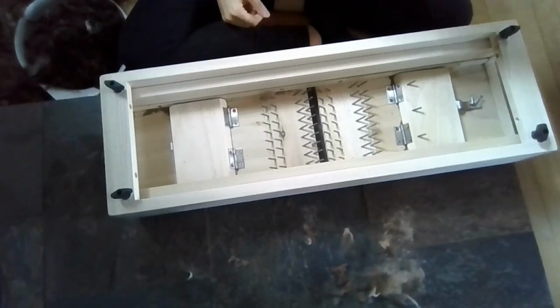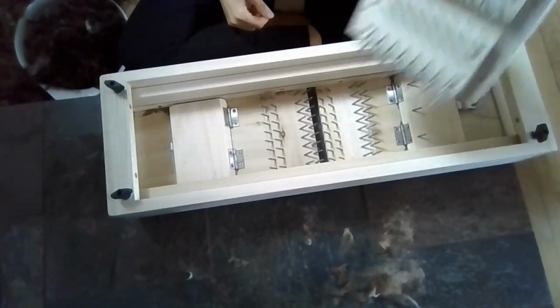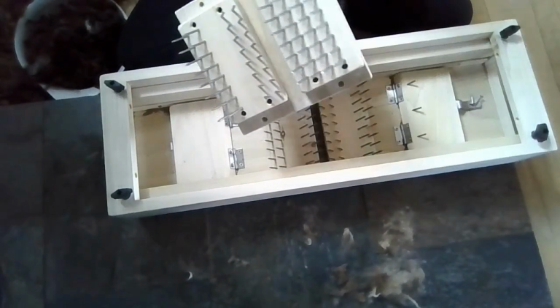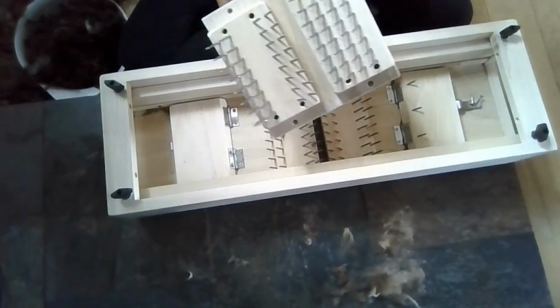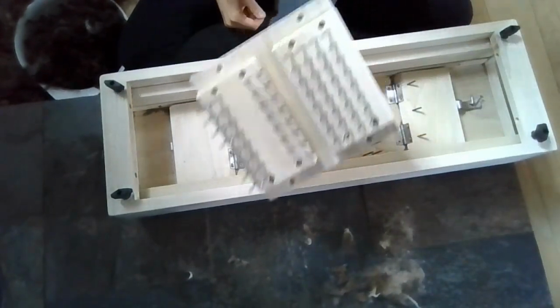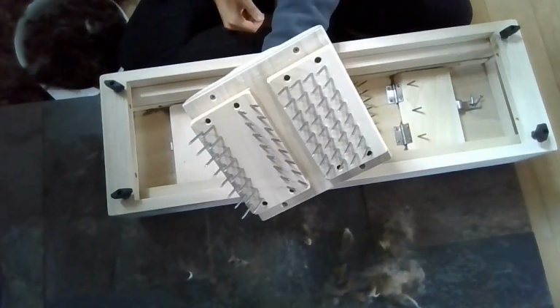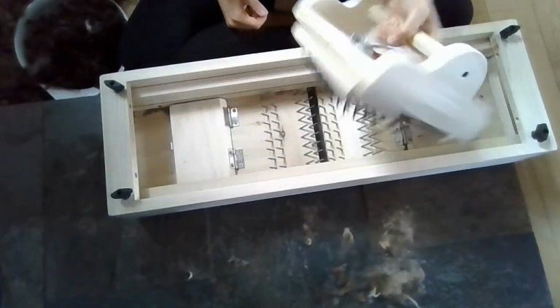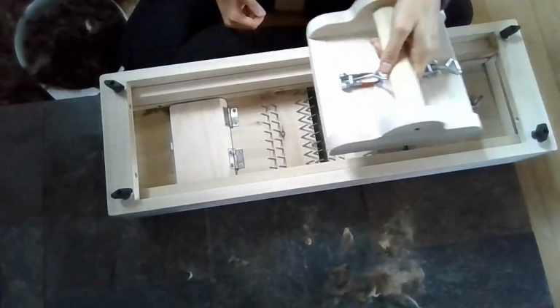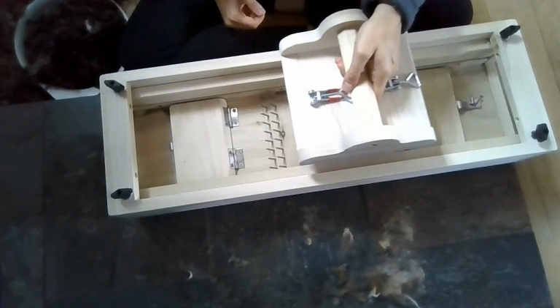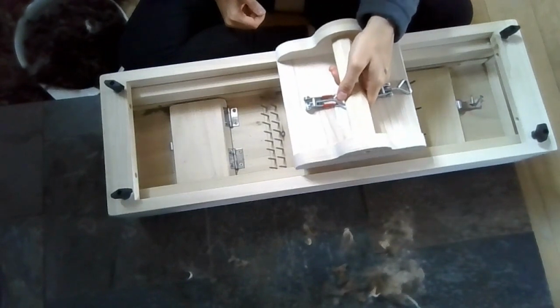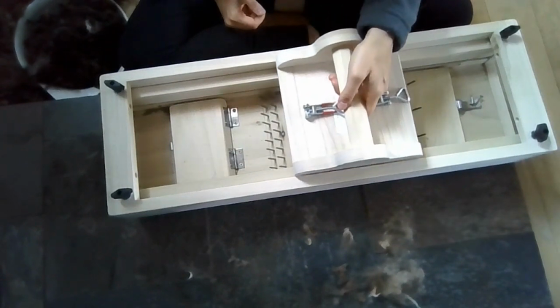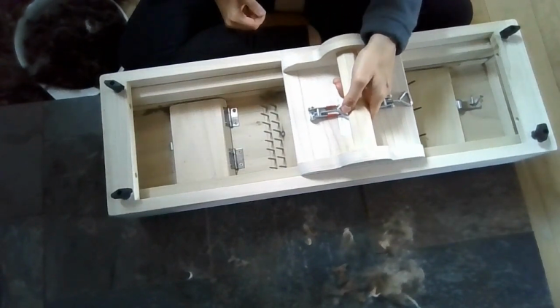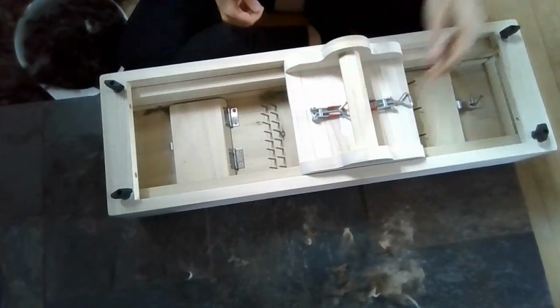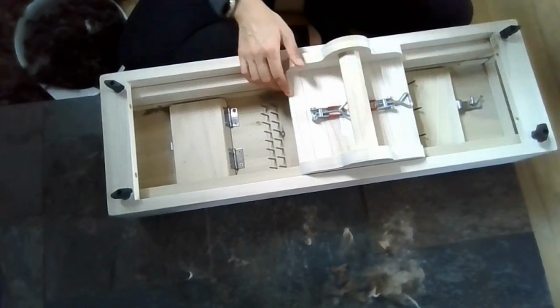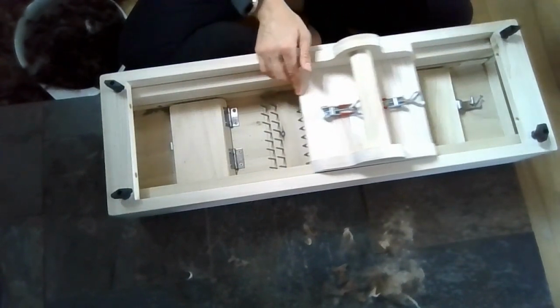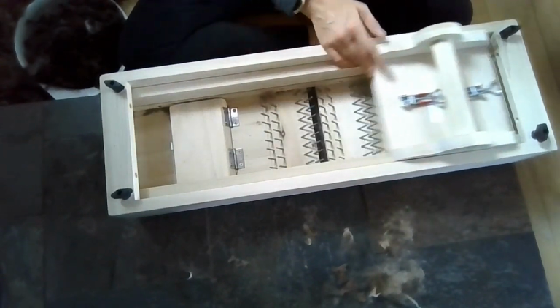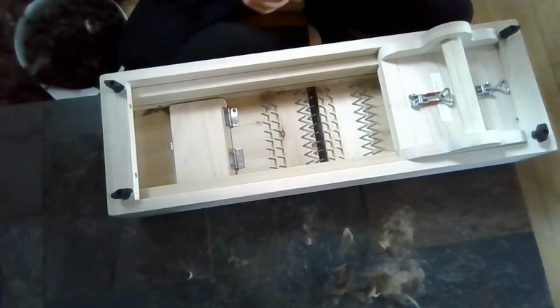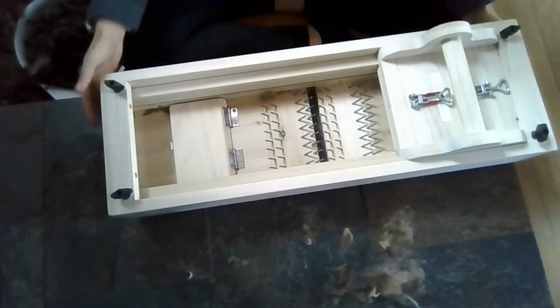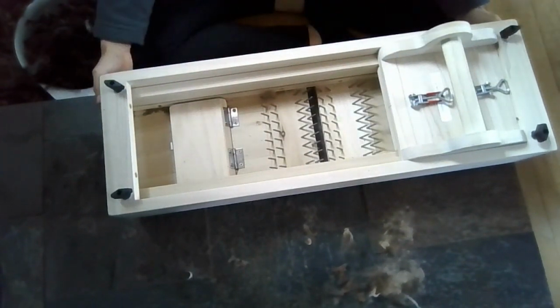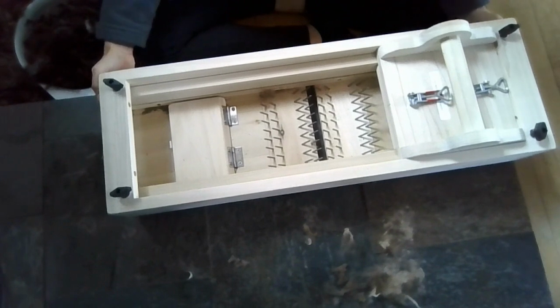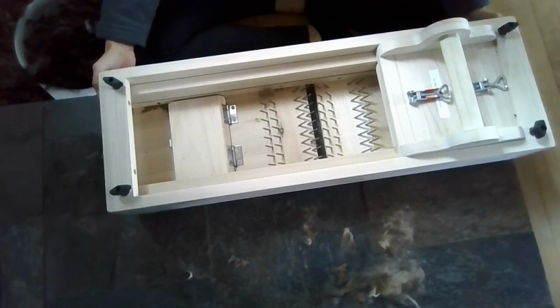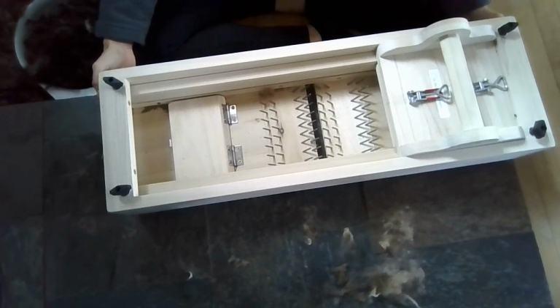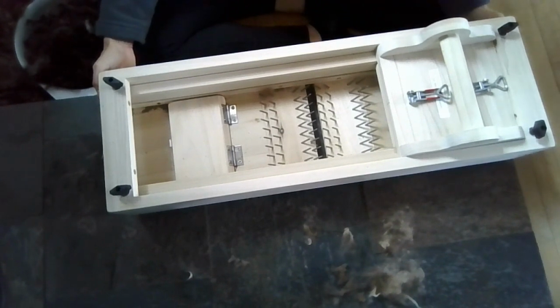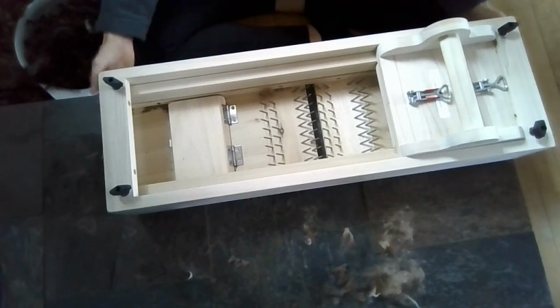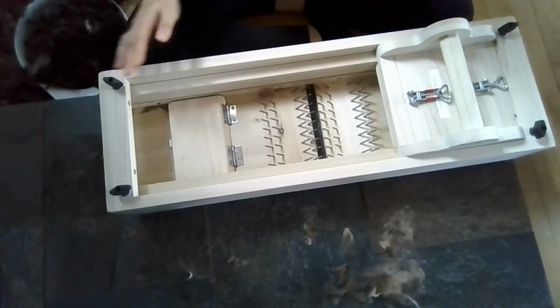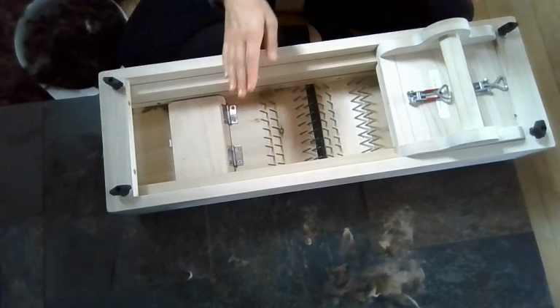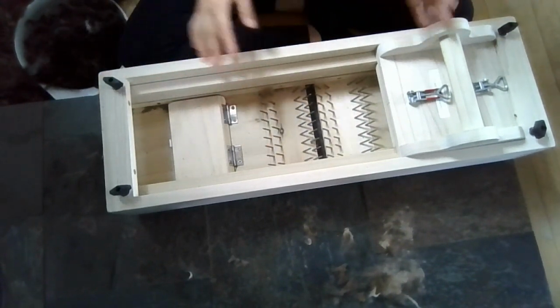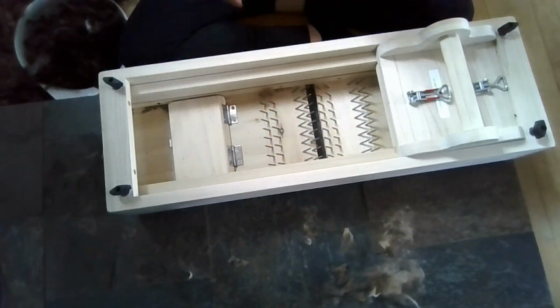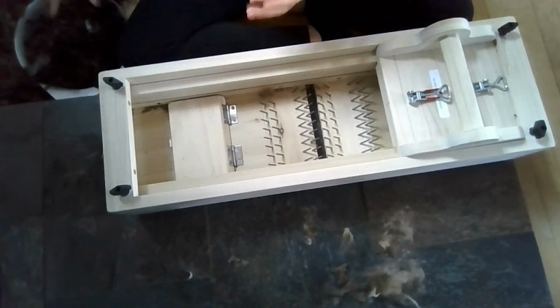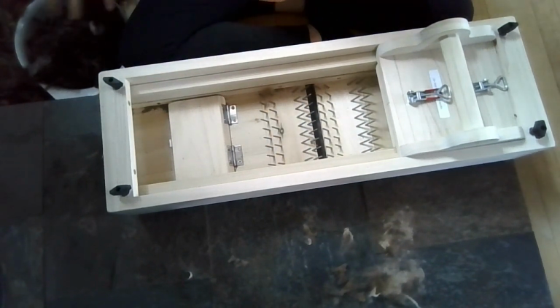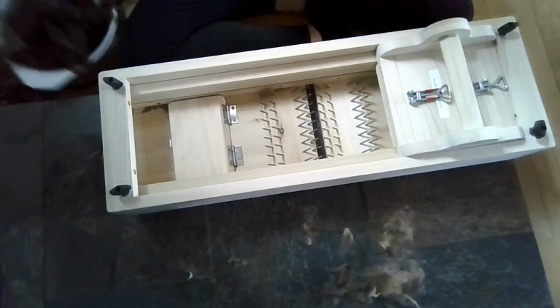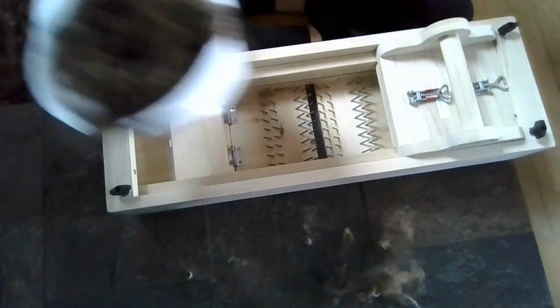So this is the picker. This is from Bam Fiberworks. It is a picker that you can use to pick any sort of fiber. Picking it just takes the locks apart.